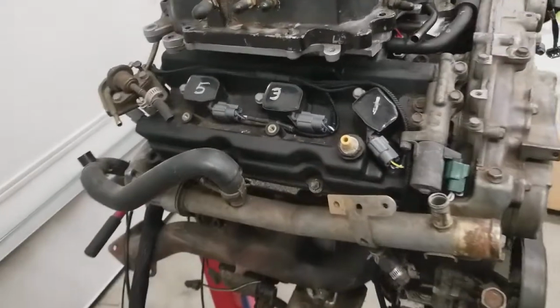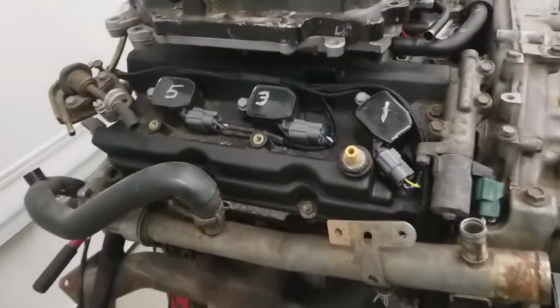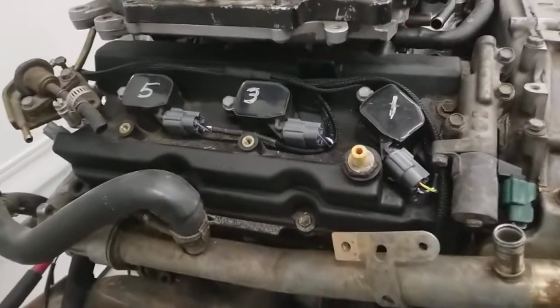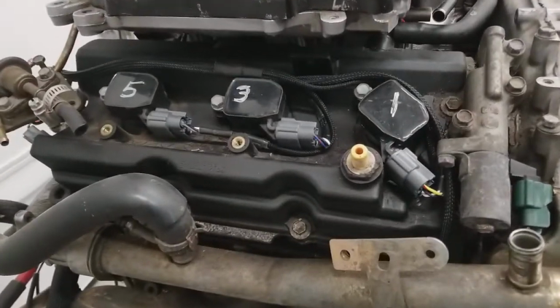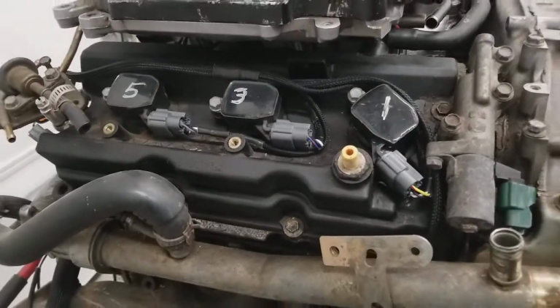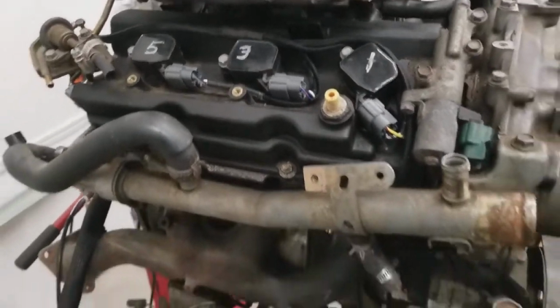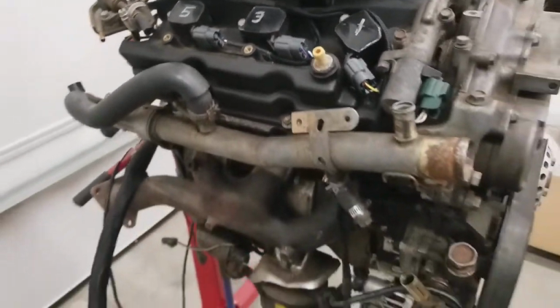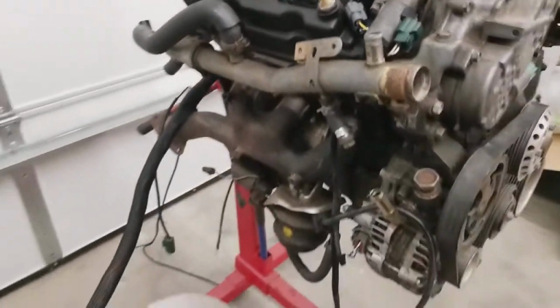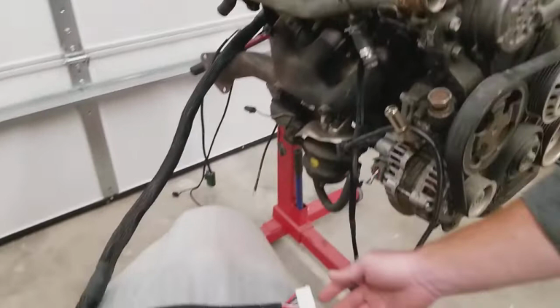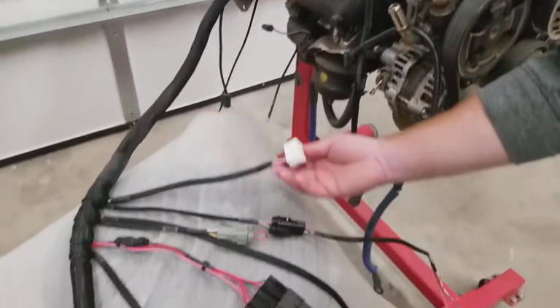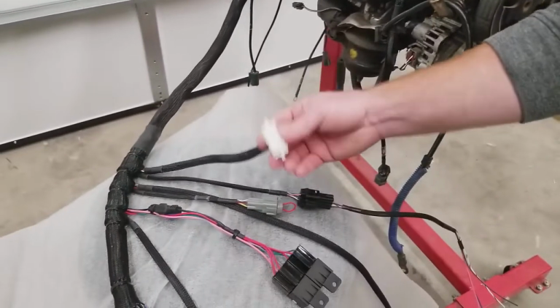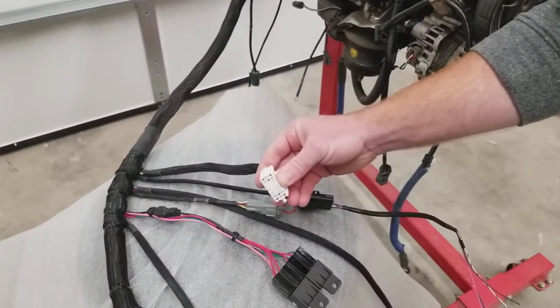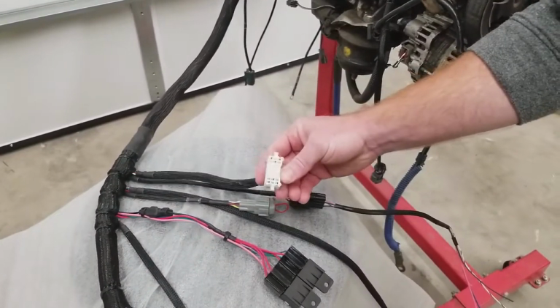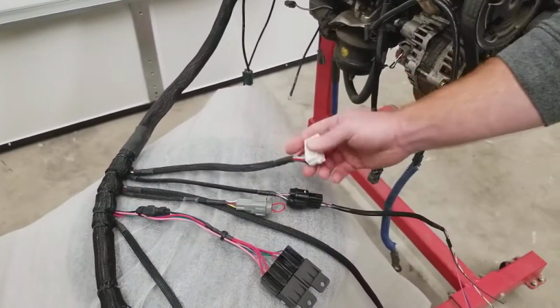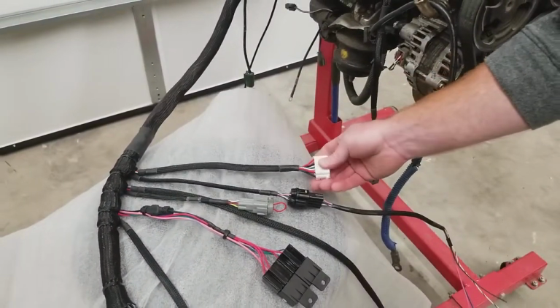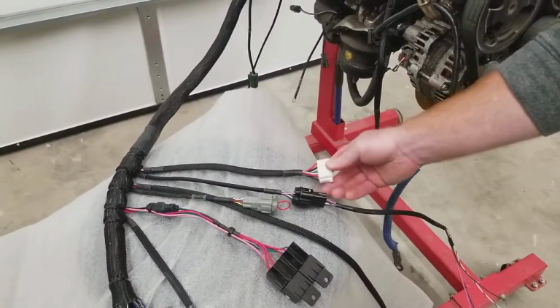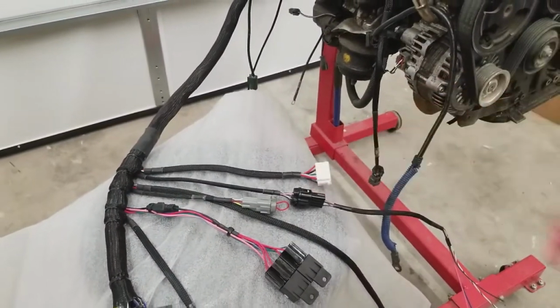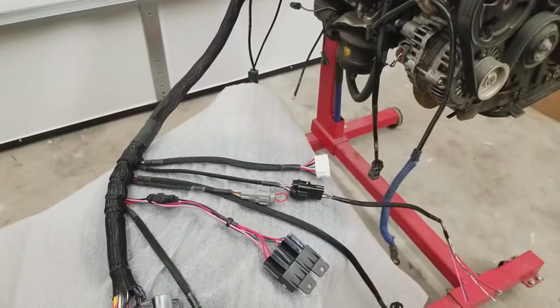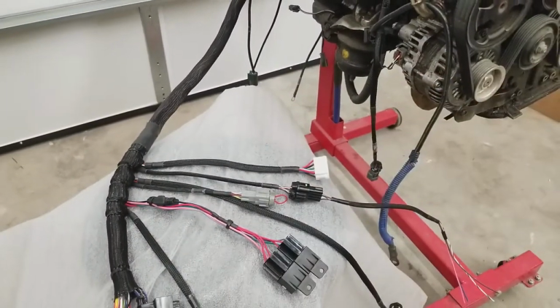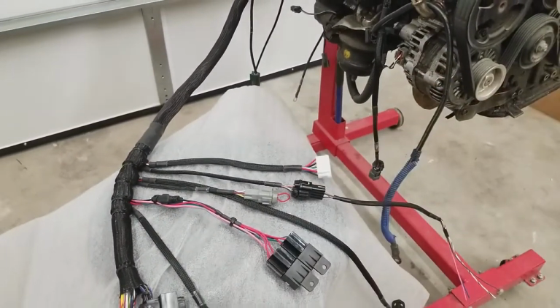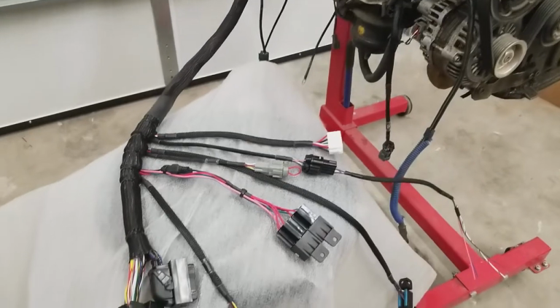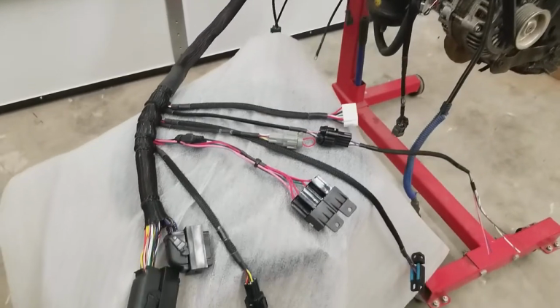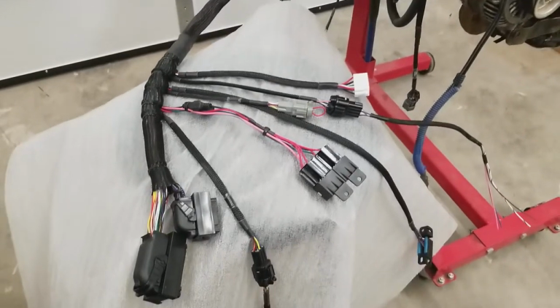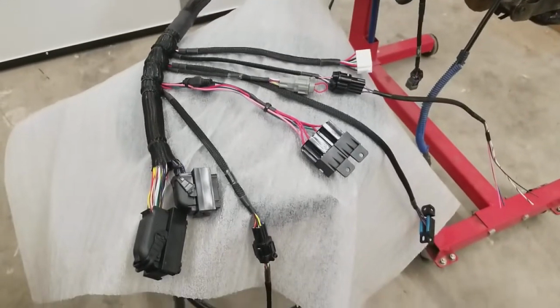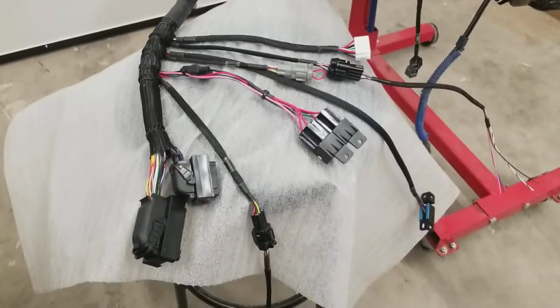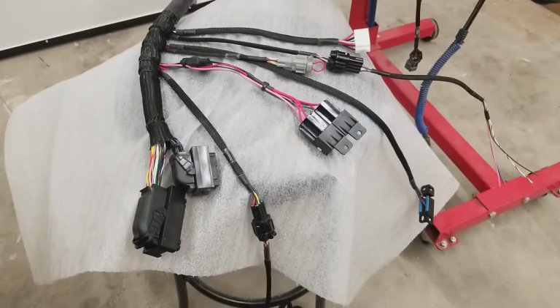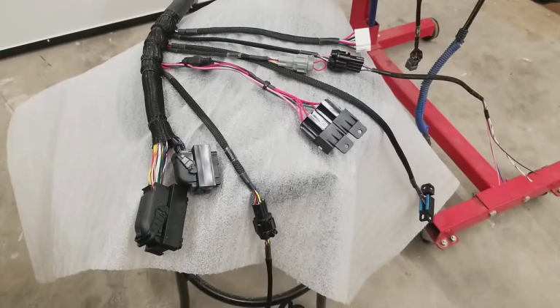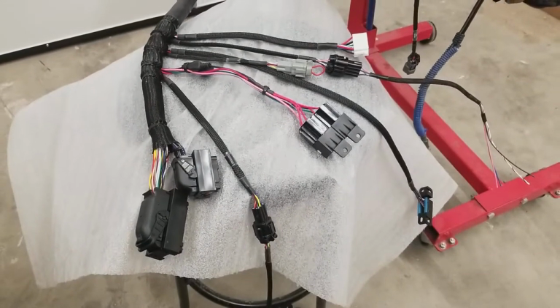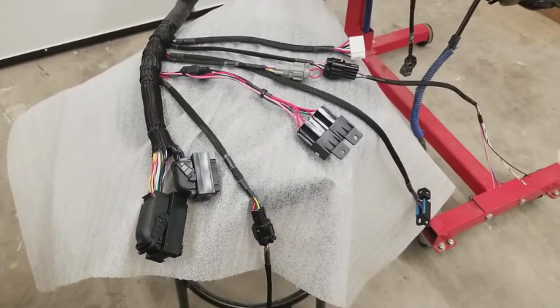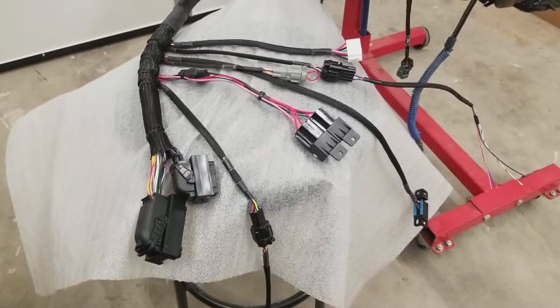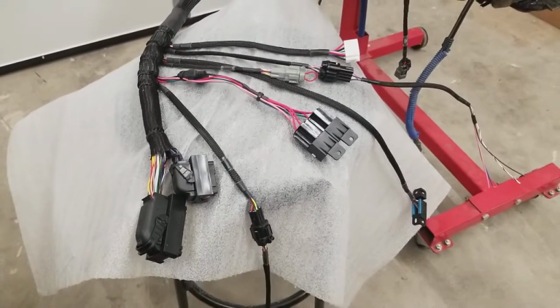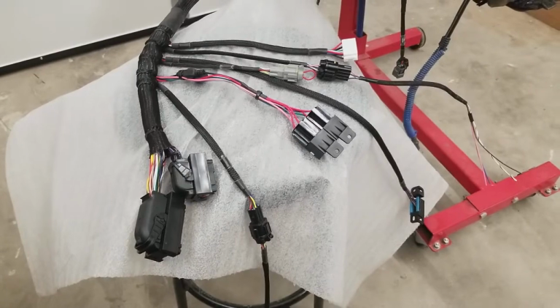This is going to work just like our other harnesses with our standard interface. It has a modular design, much like all of our other products, so that means any chassis that we currently support, you can get a plug-and-play harness for the VQ into it.